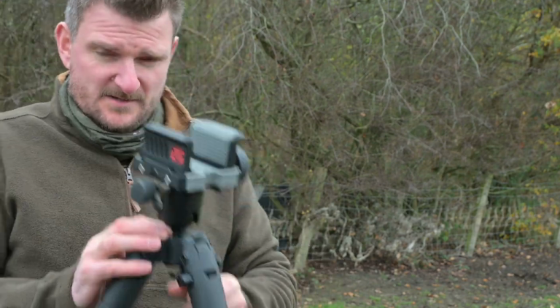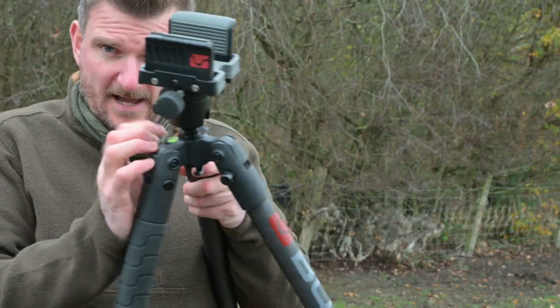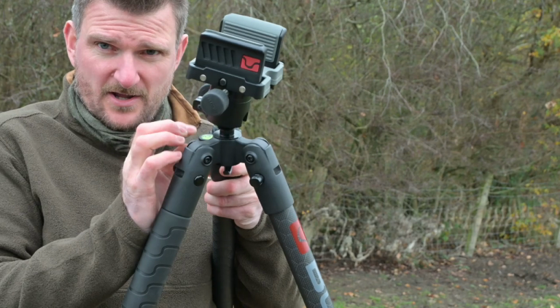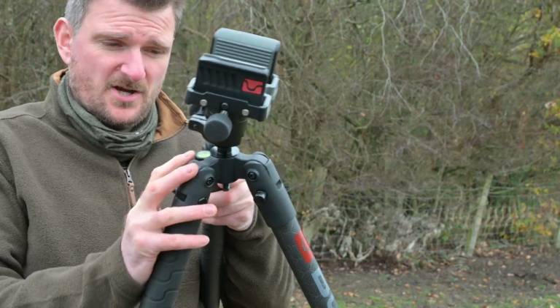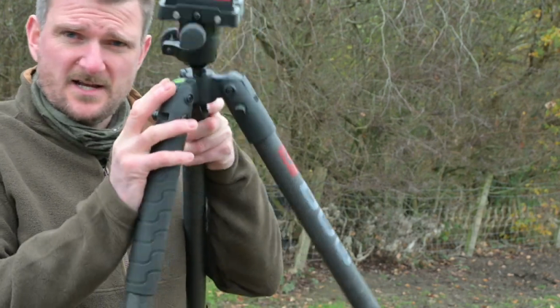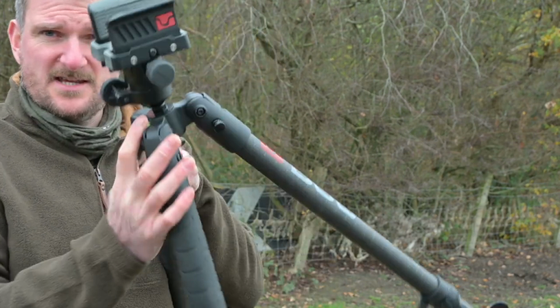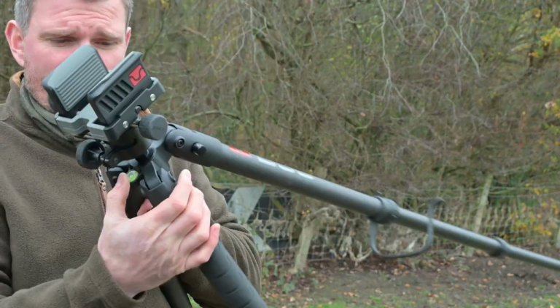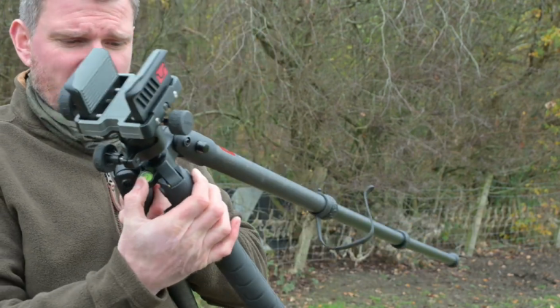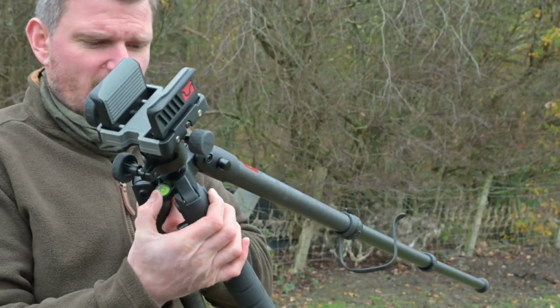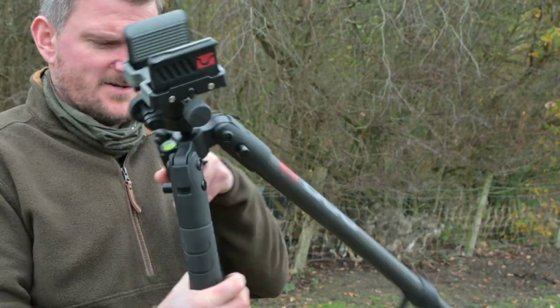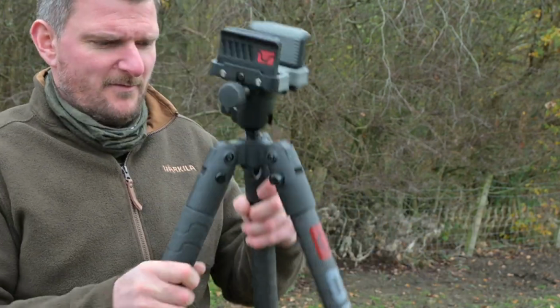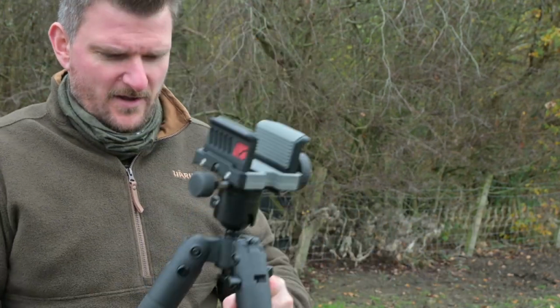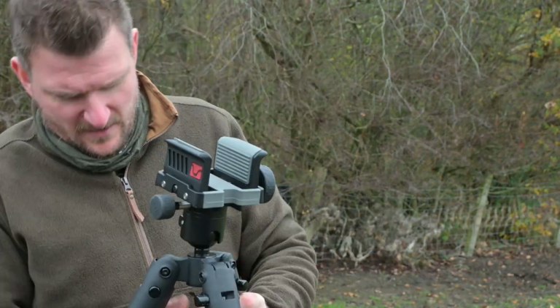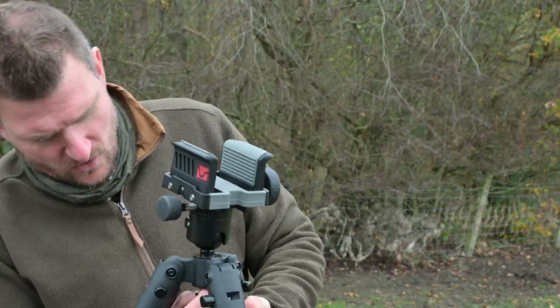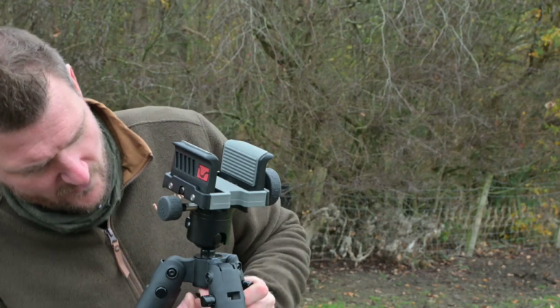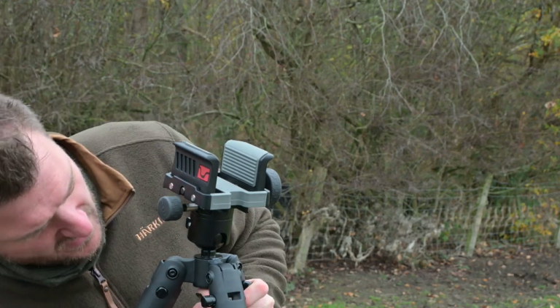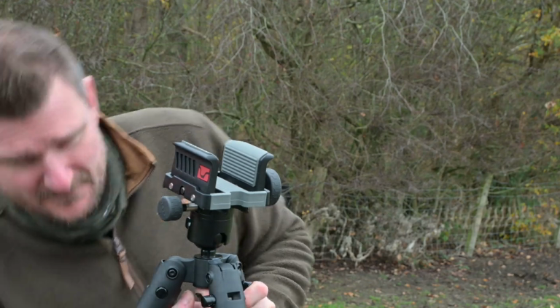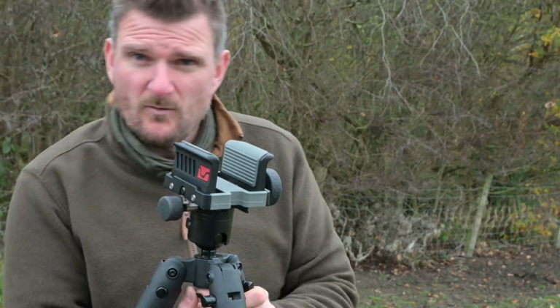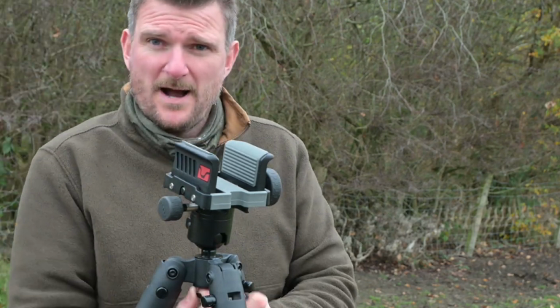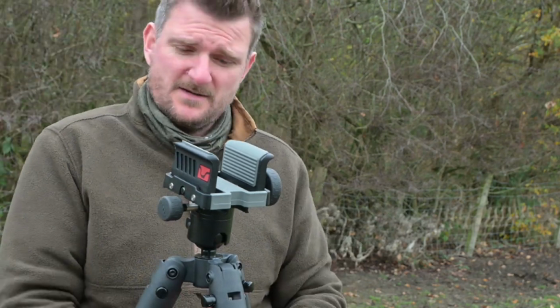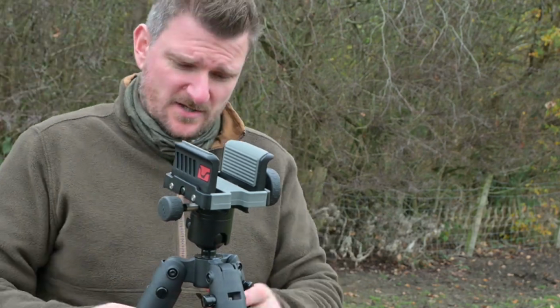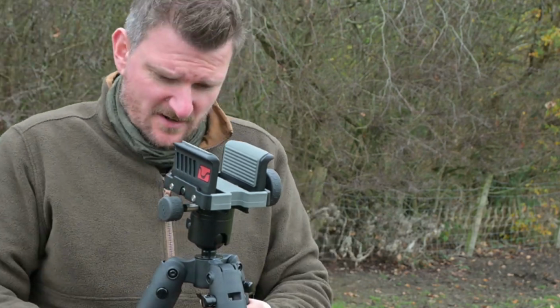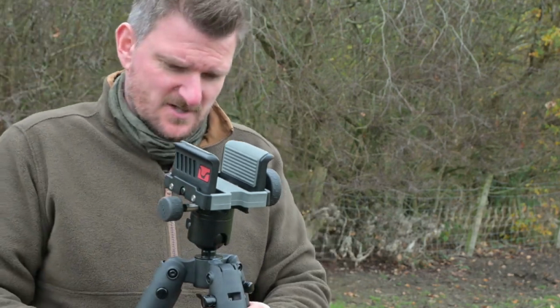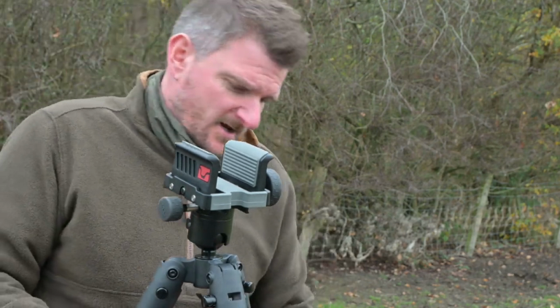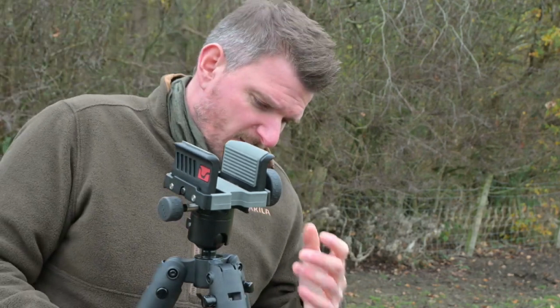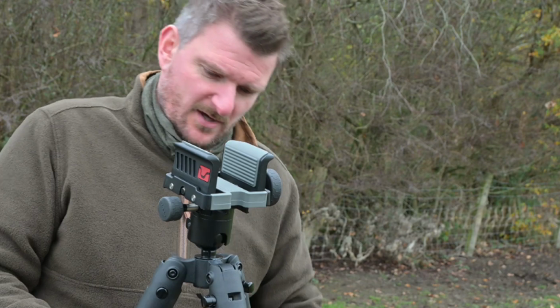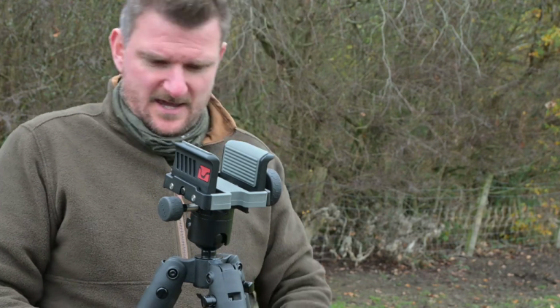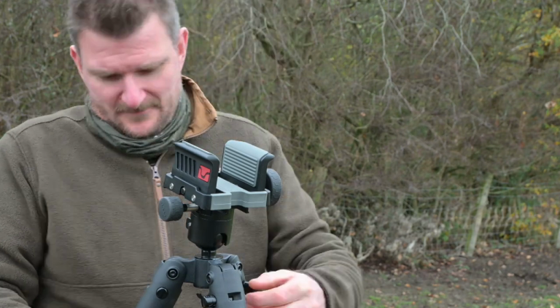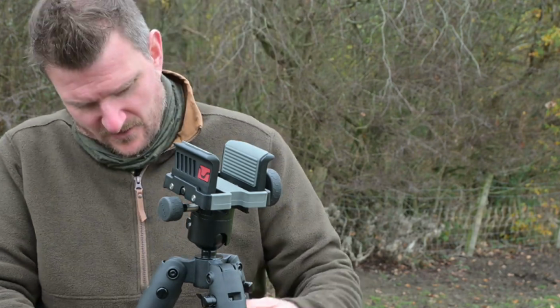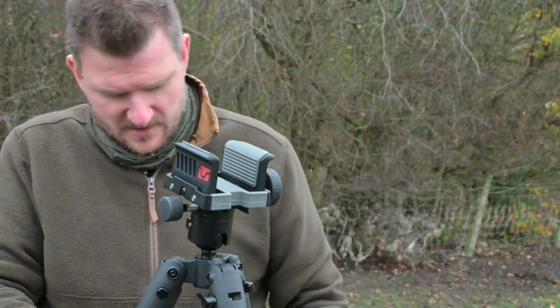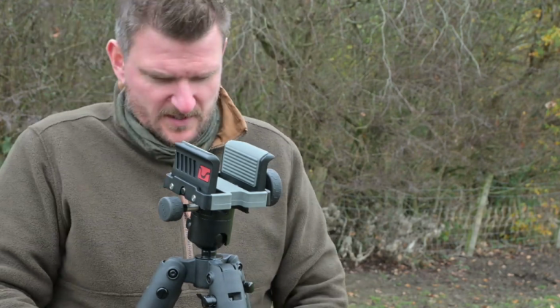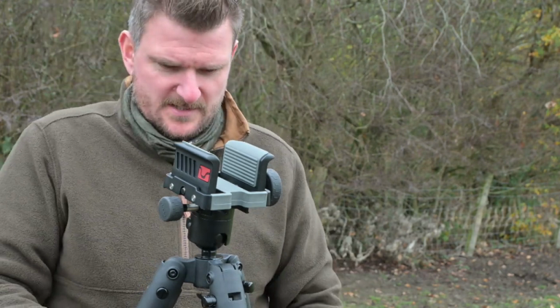There's a bubble level on here too so you can see whether you've got everything level if that's a requirement. There's also a hook on the underside so you can hang a bag on it to make sure it's locked down solid — you could possibly even use it for a crawling small deer species.